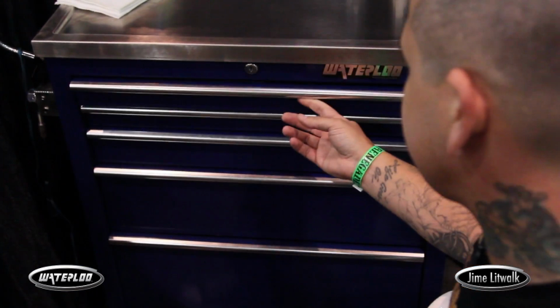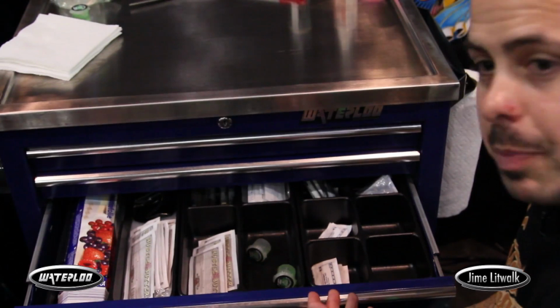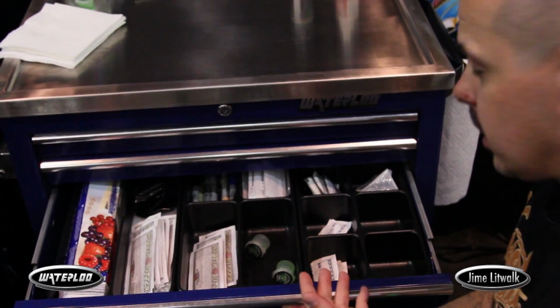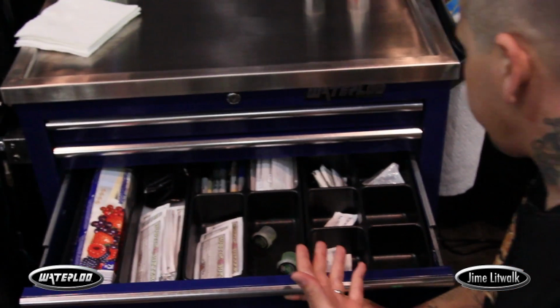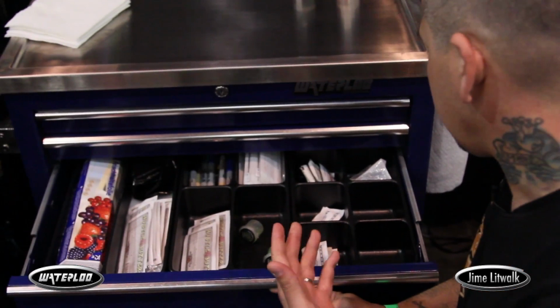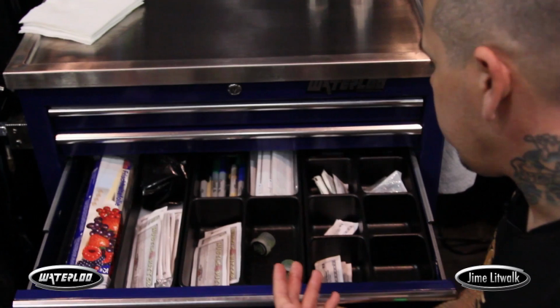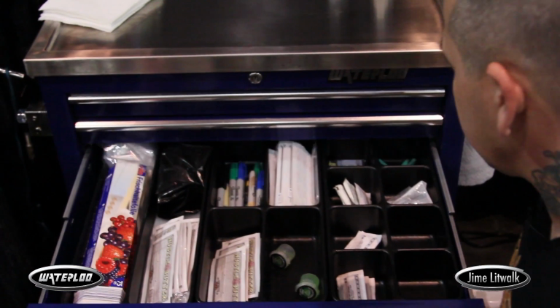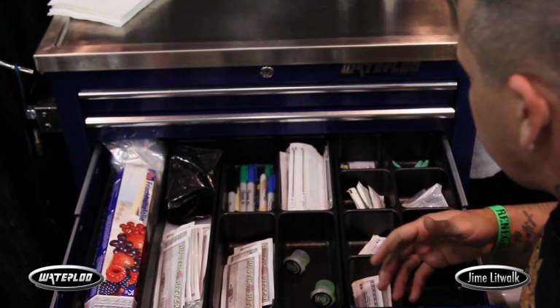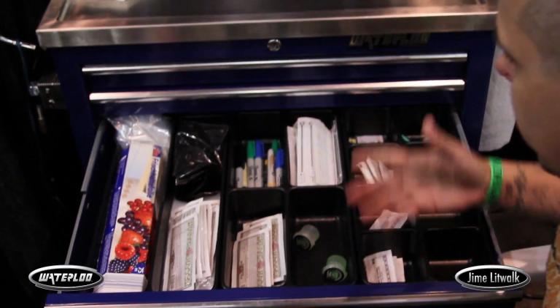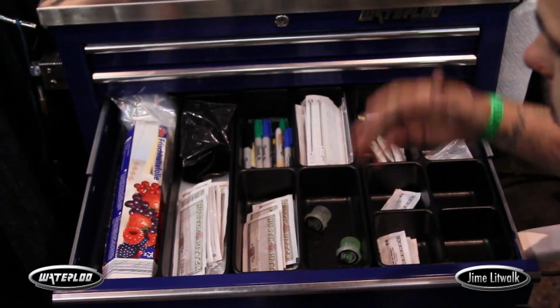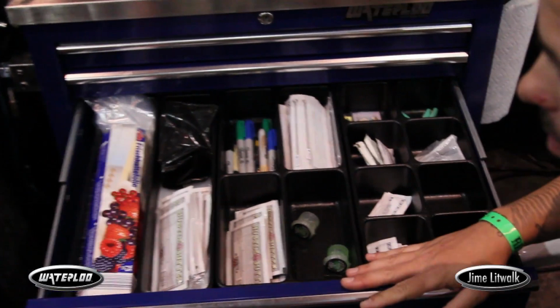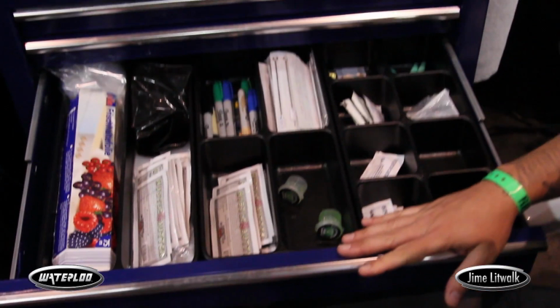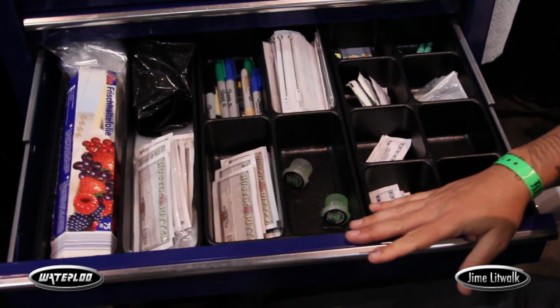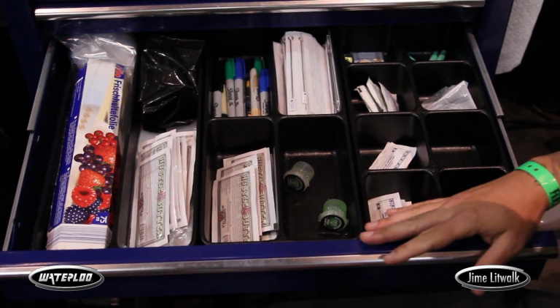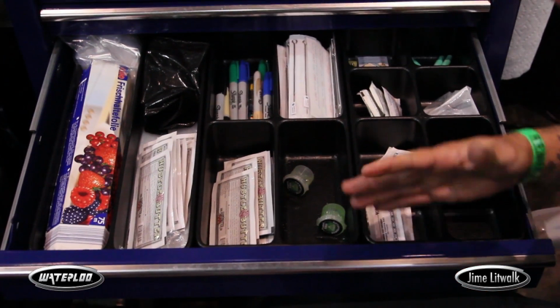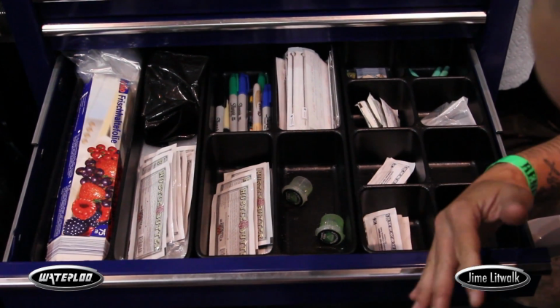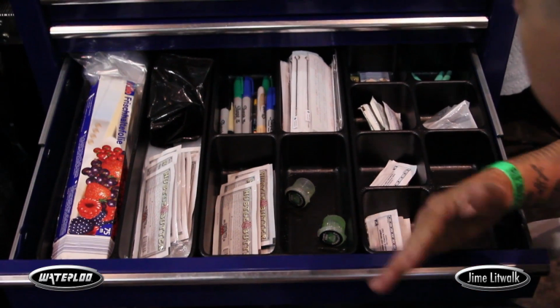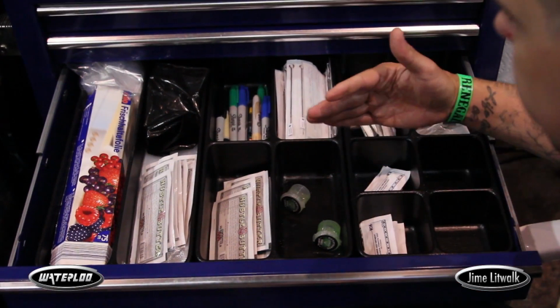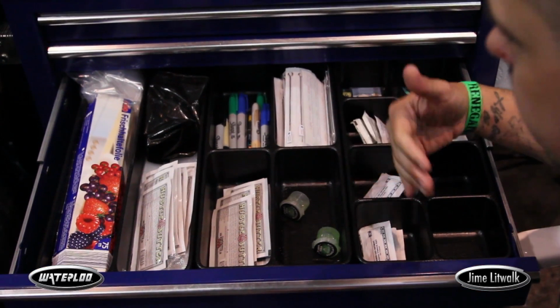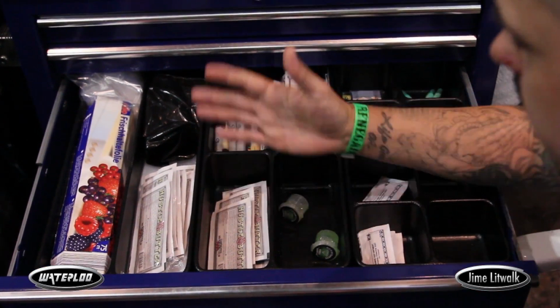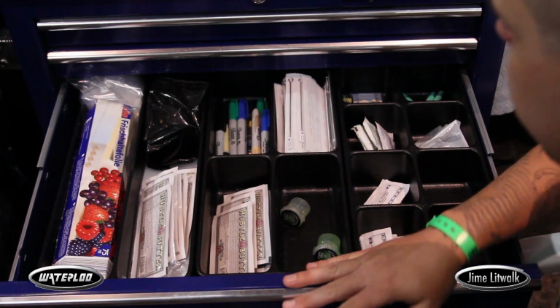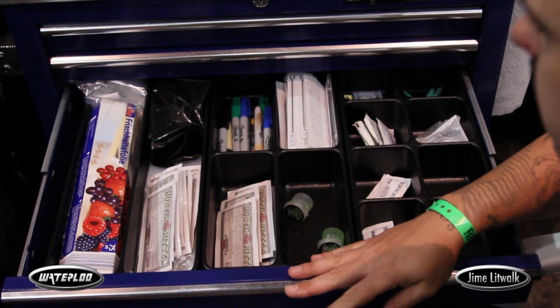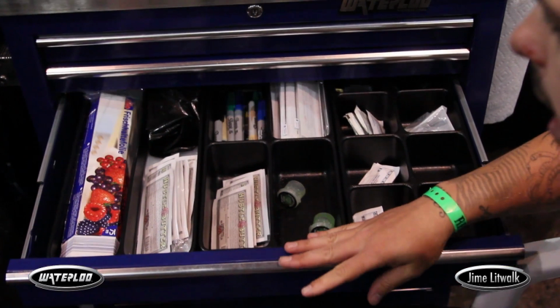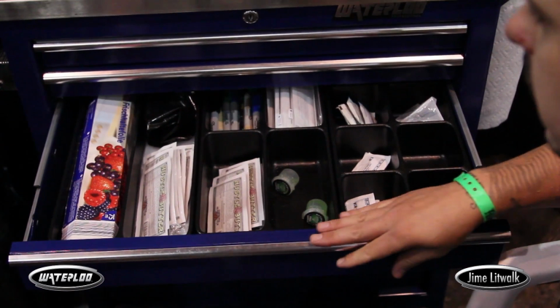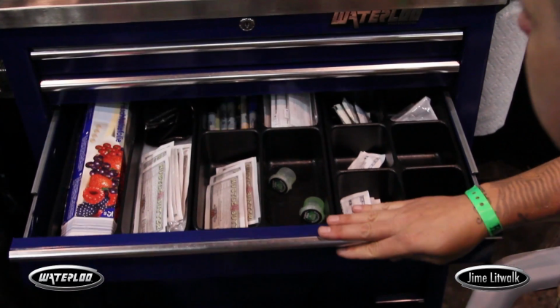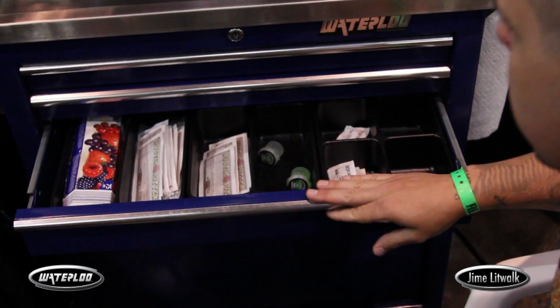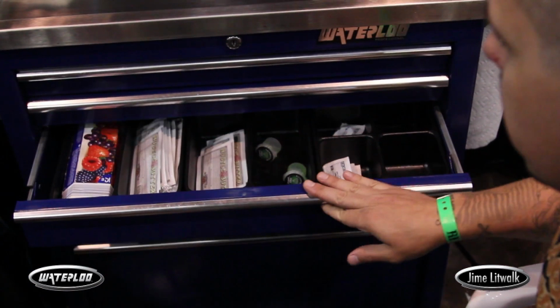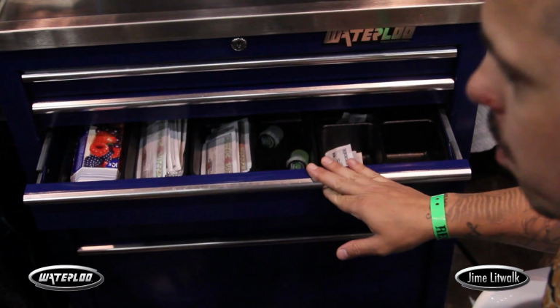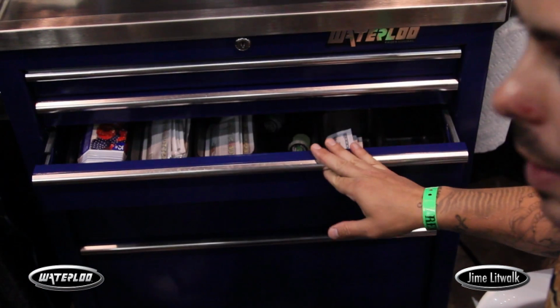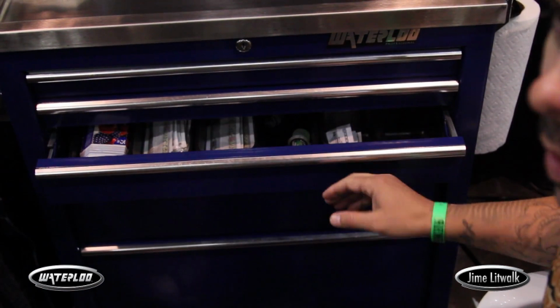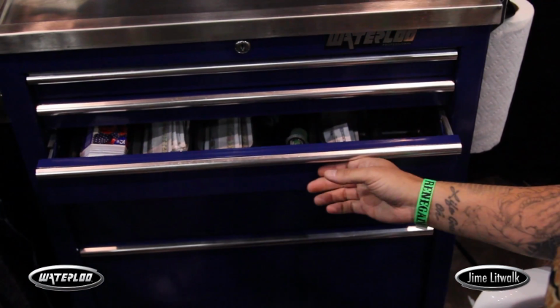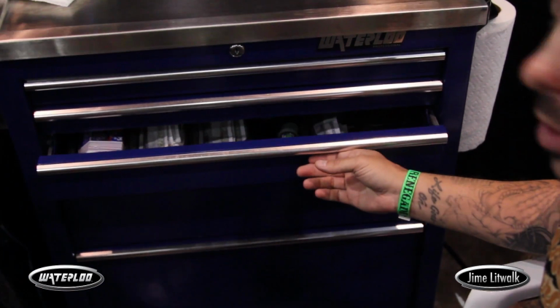The storage space in this type of thing, they got it set up. It's very empty right now towards the end of the convention, but the thought process is there. I honestly think there's more space than what you can actually use.